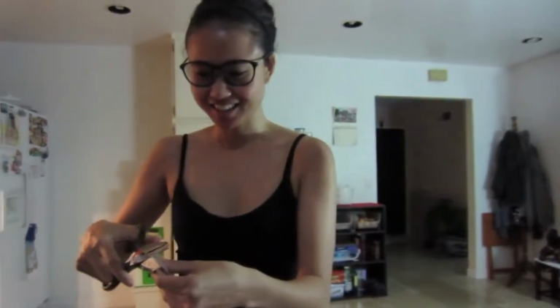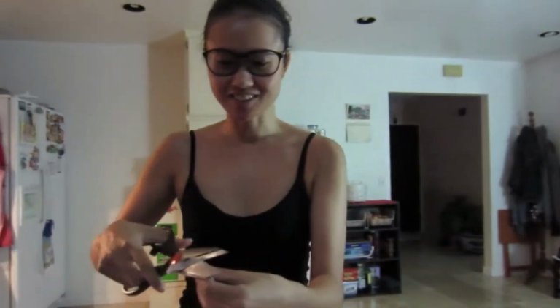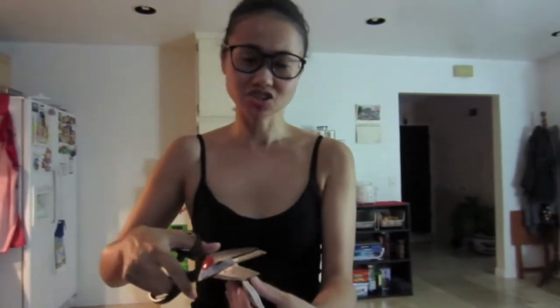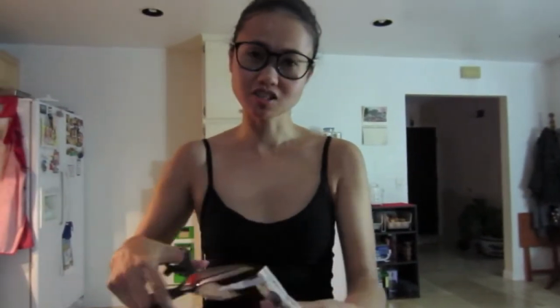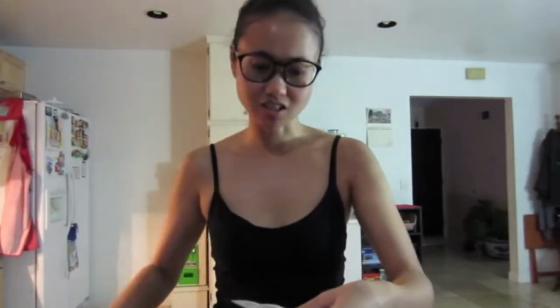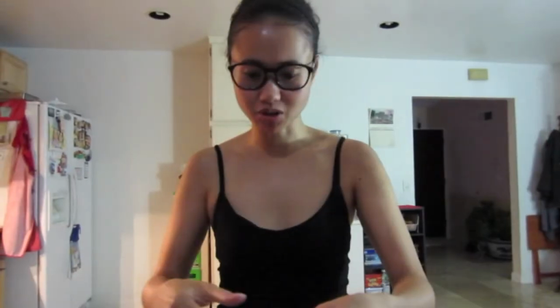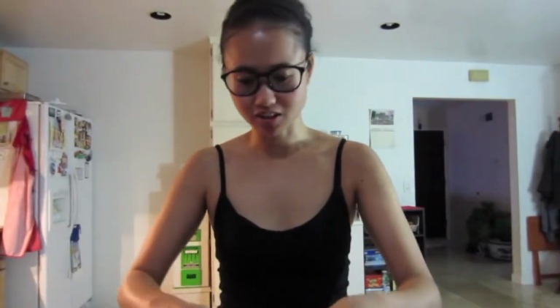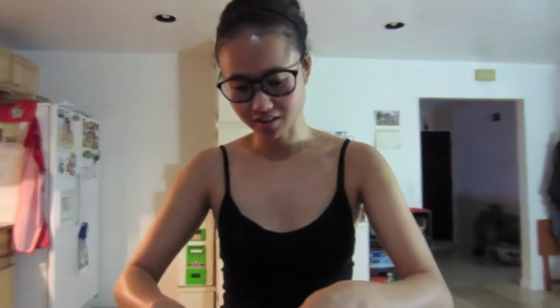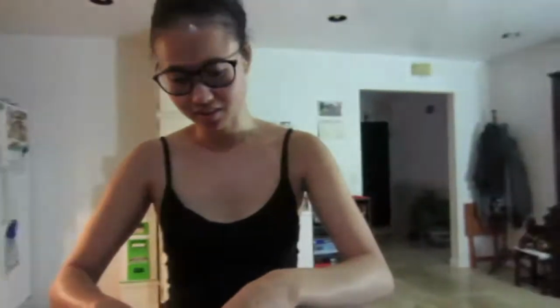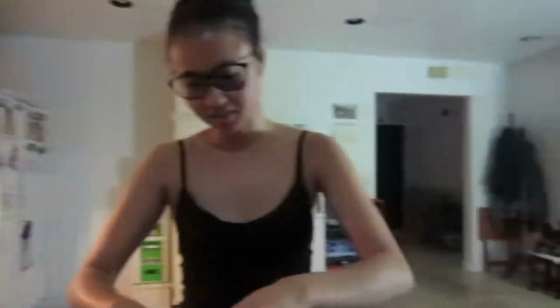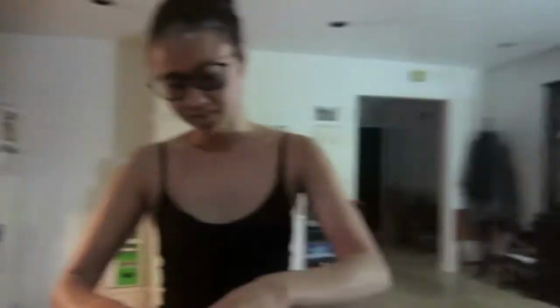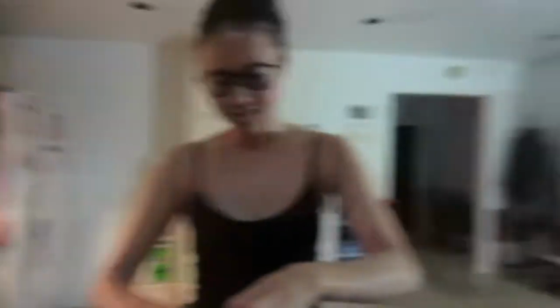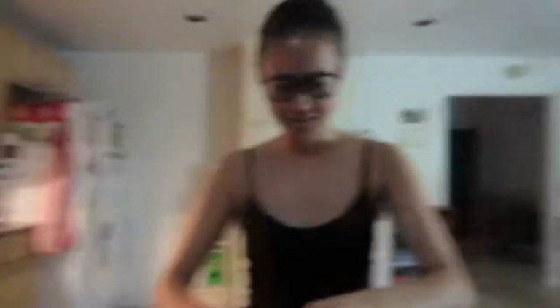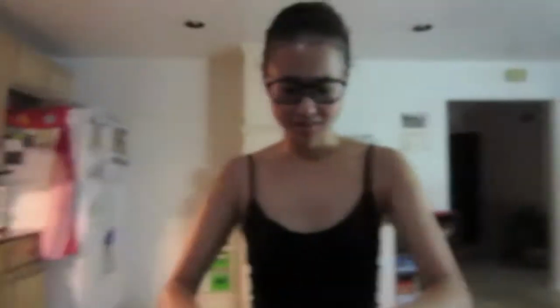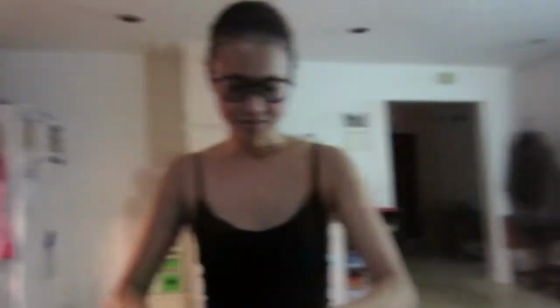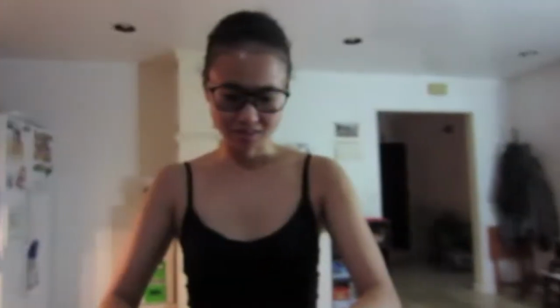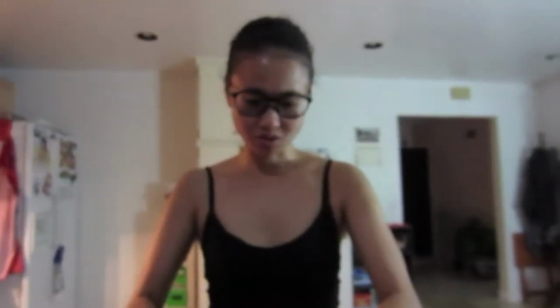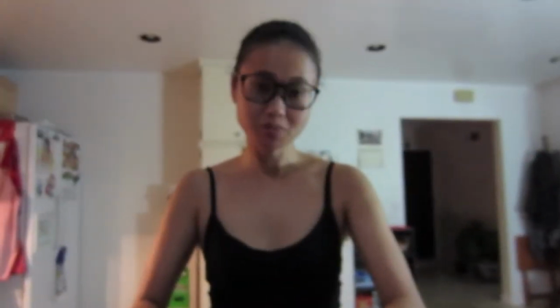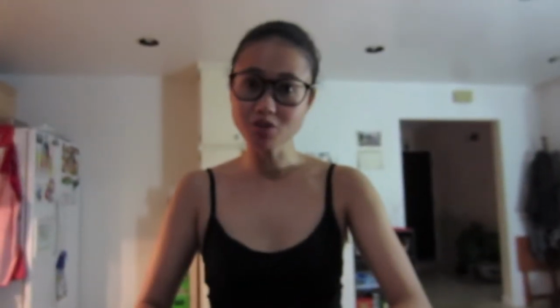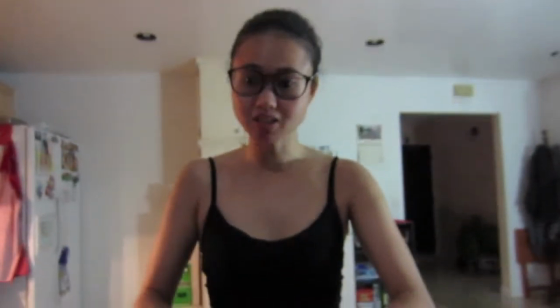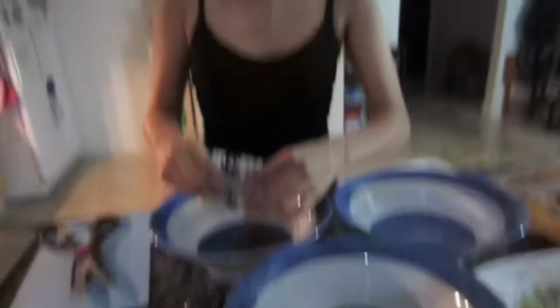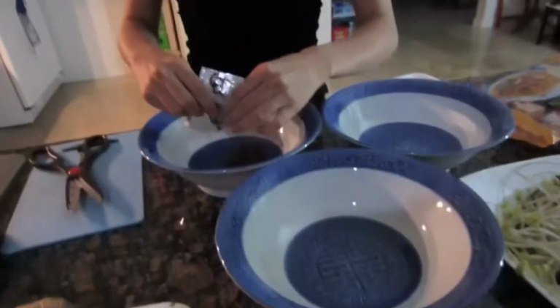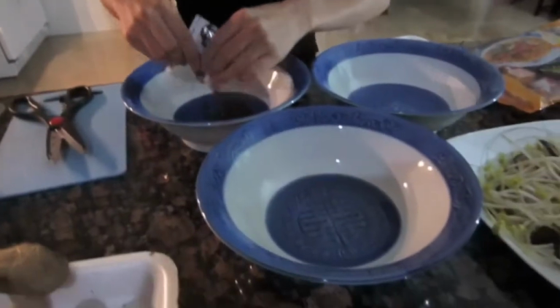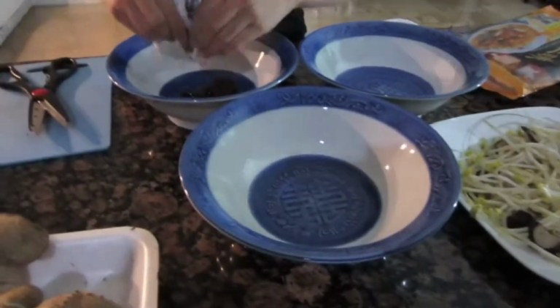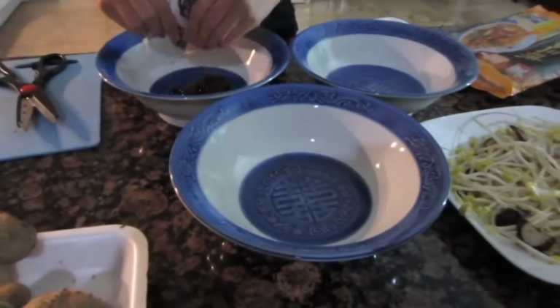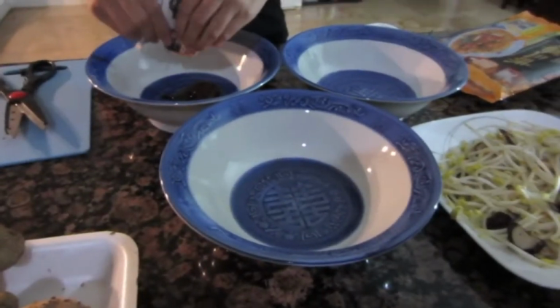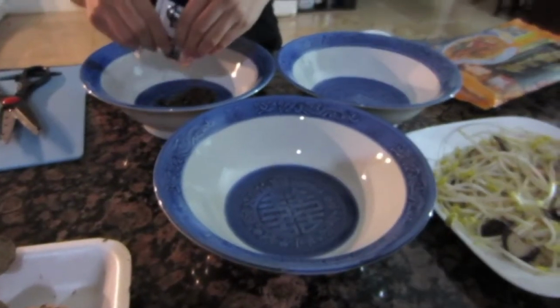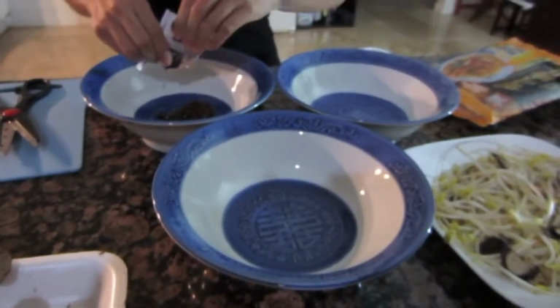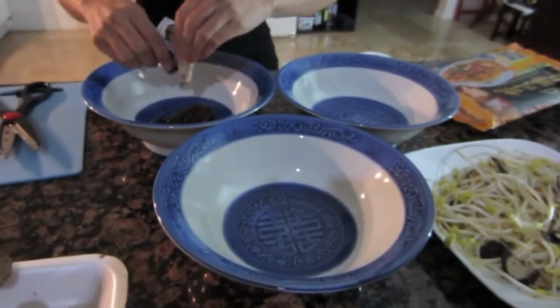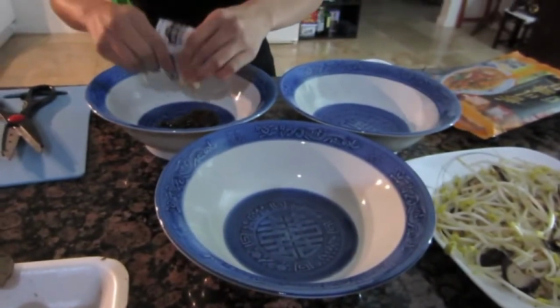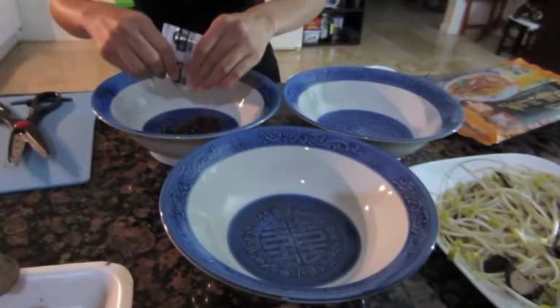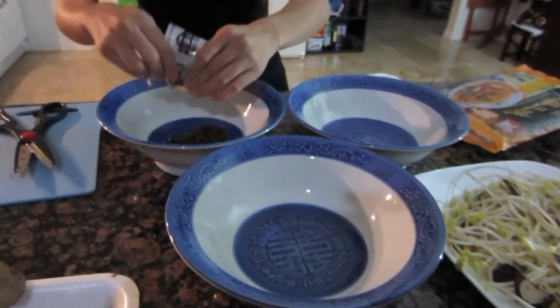Ryan's just sitting pretty. Three bowls of ramen coming up — oh, I better go heat up the water for the noodles.